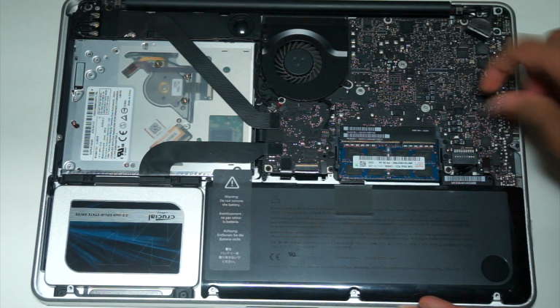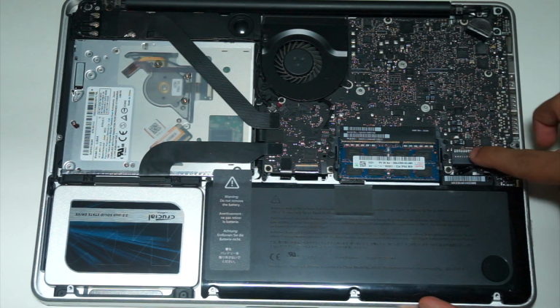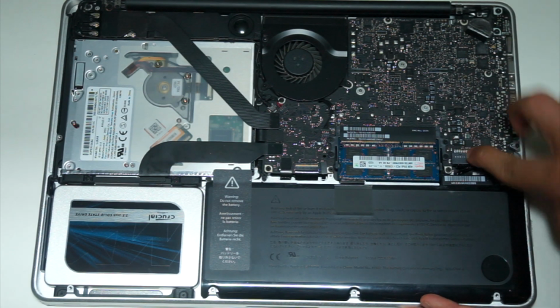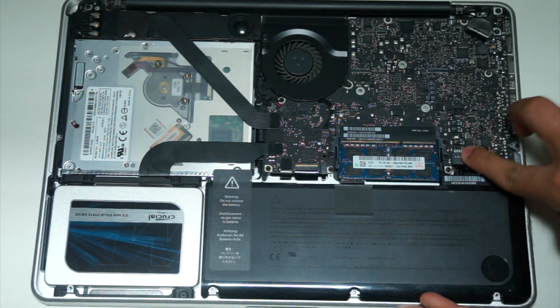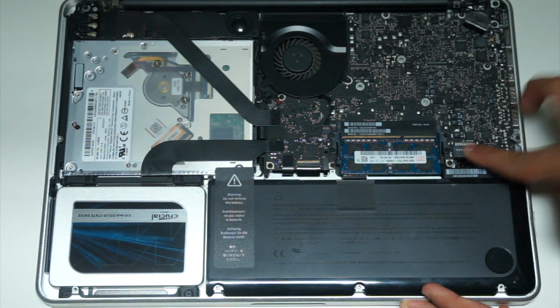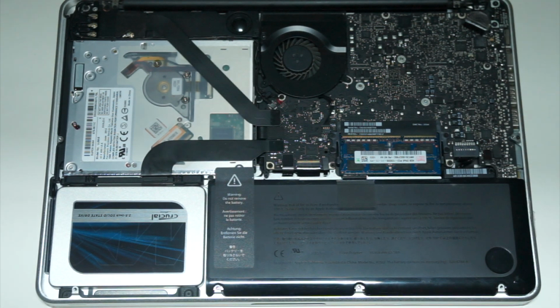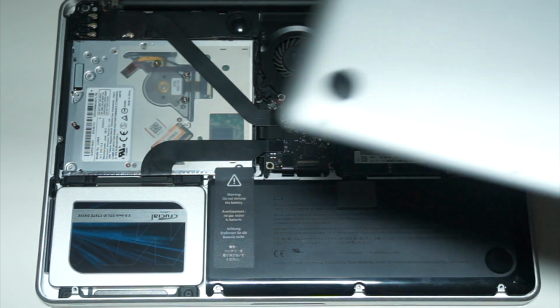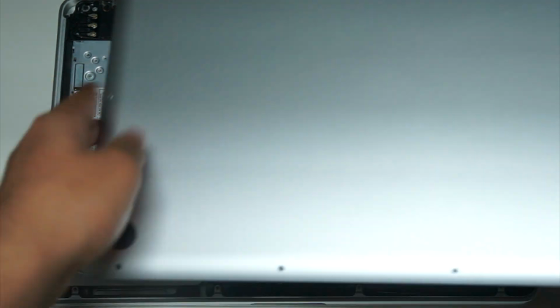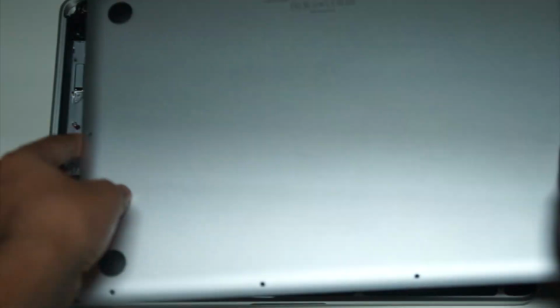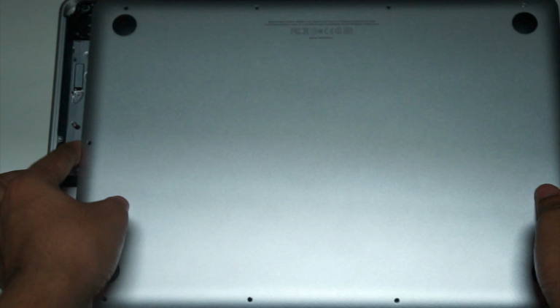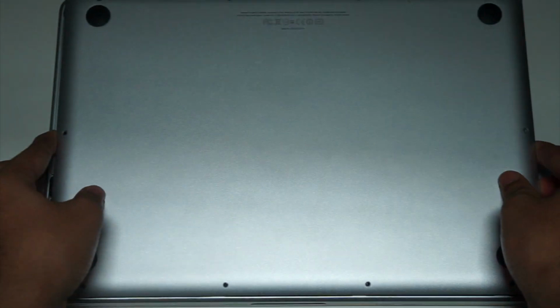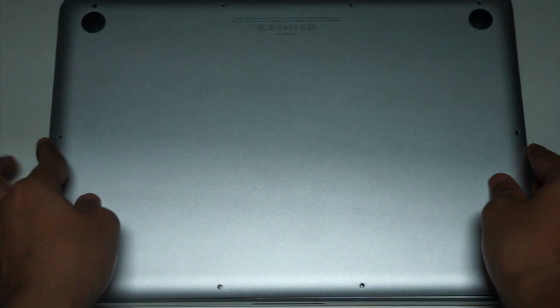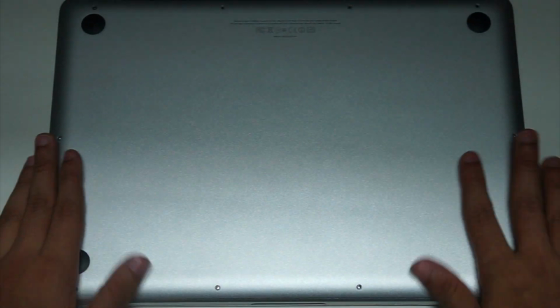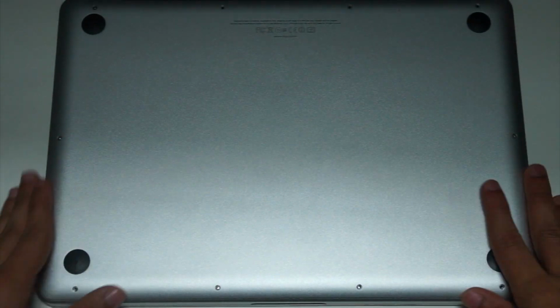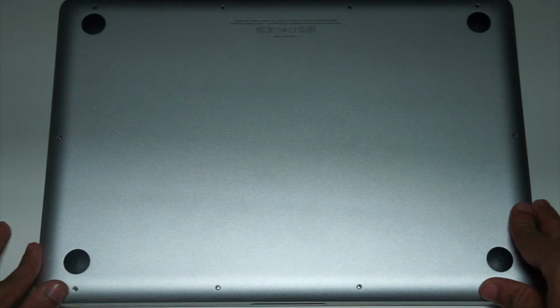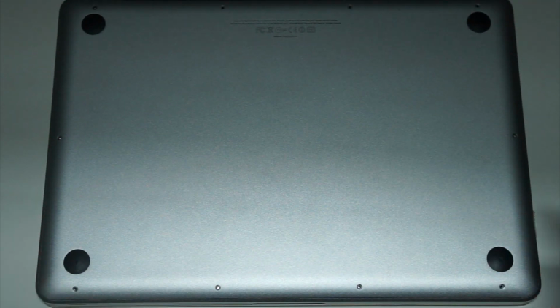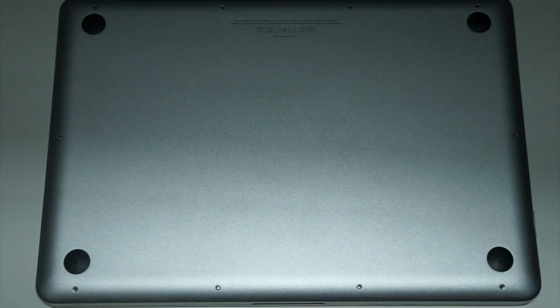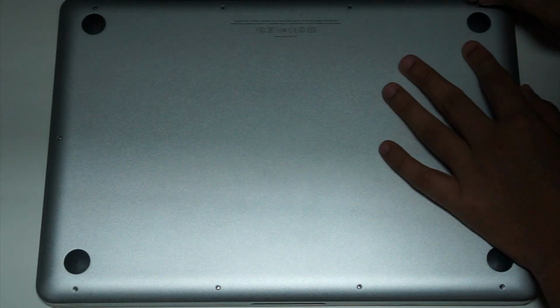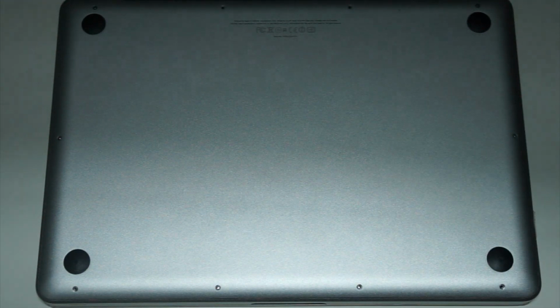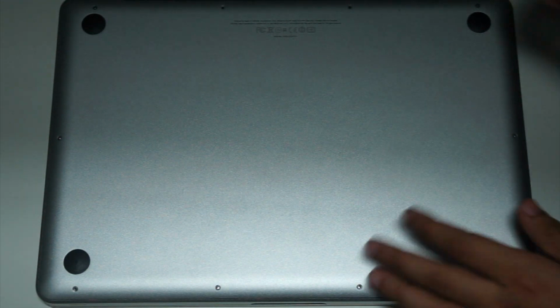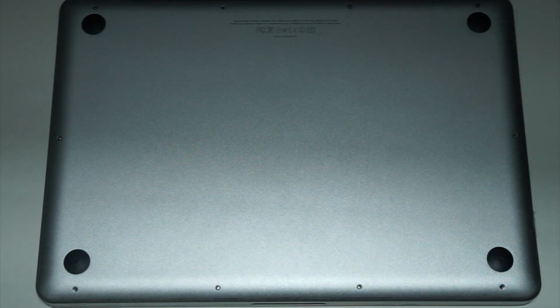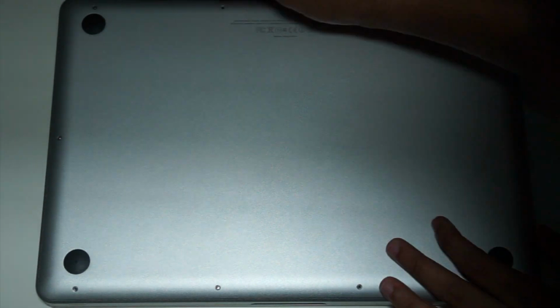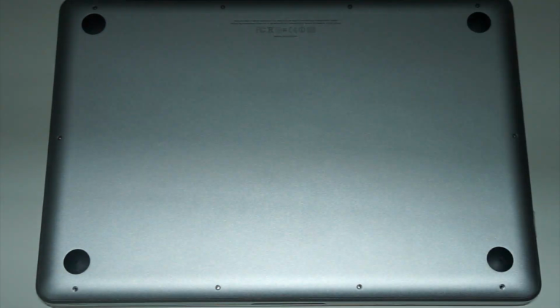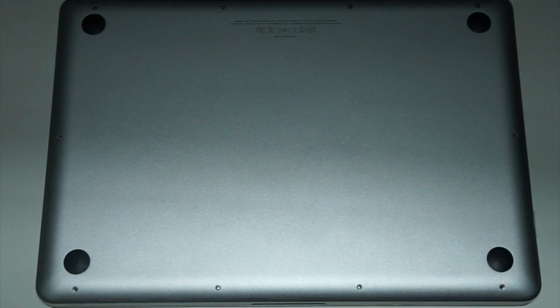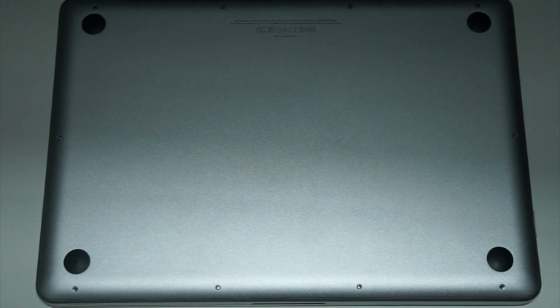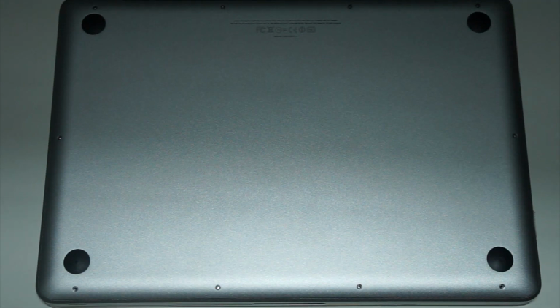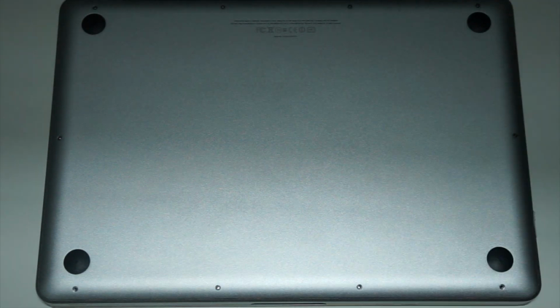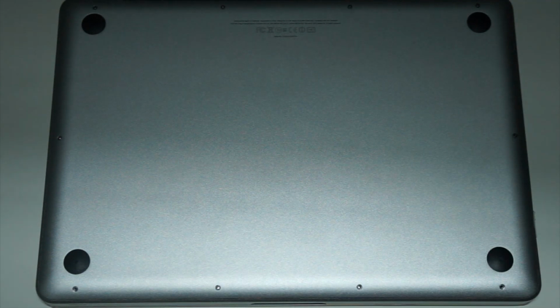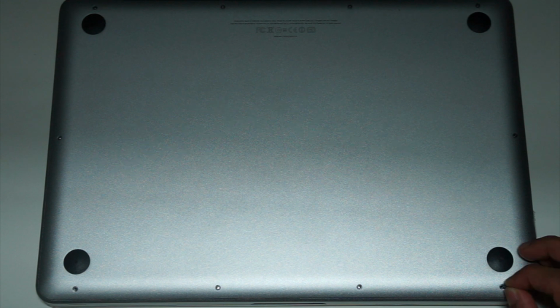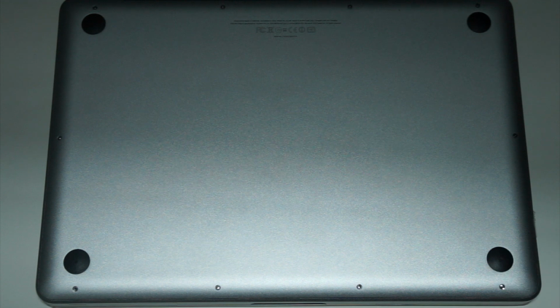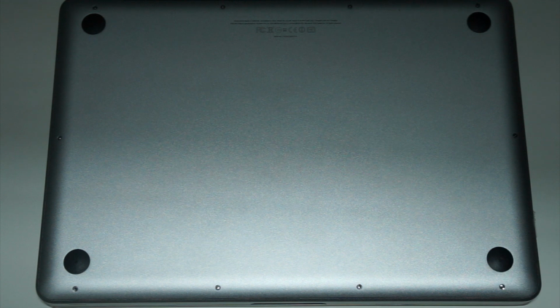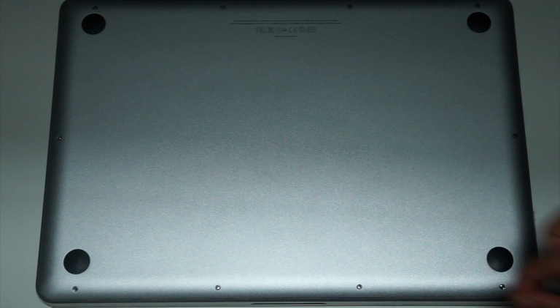Connect the battery cable and then fit the case back on. Make sure you put the screws in their correct positions.